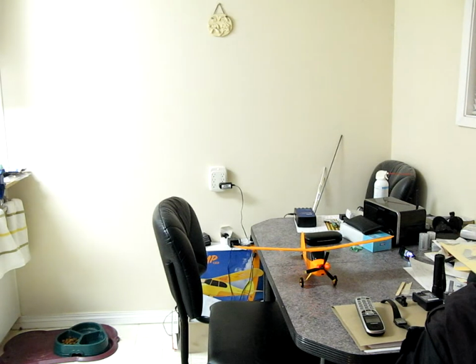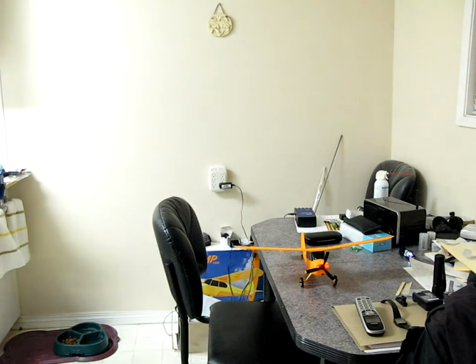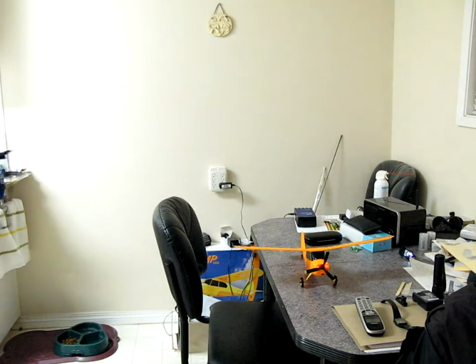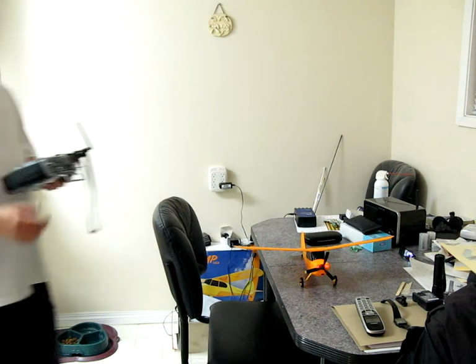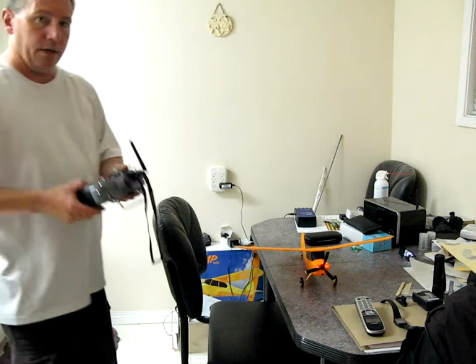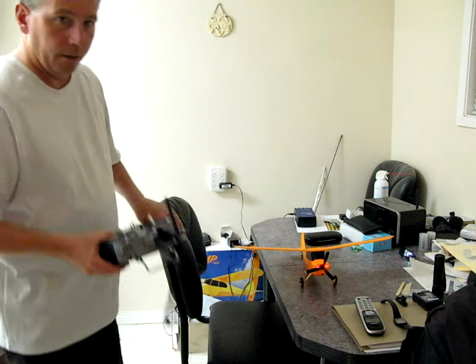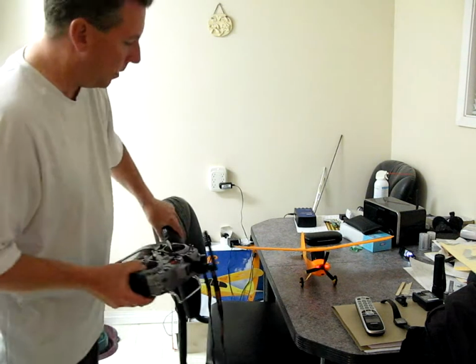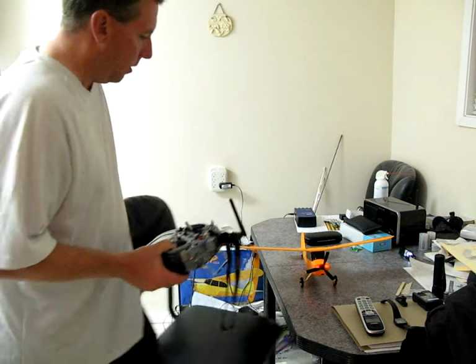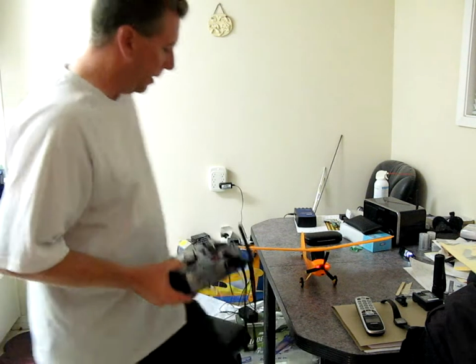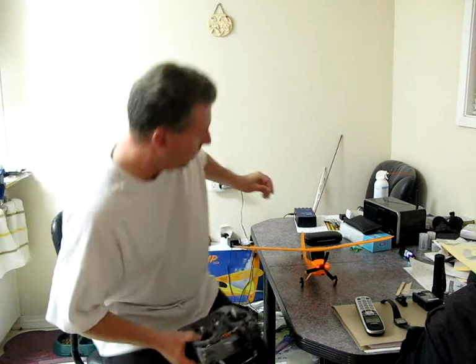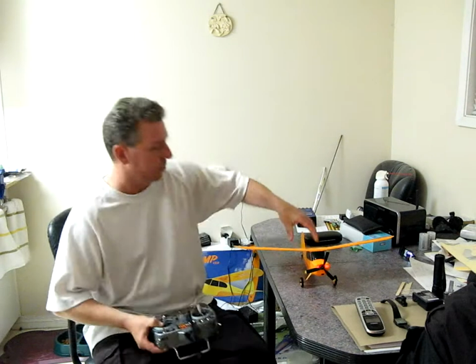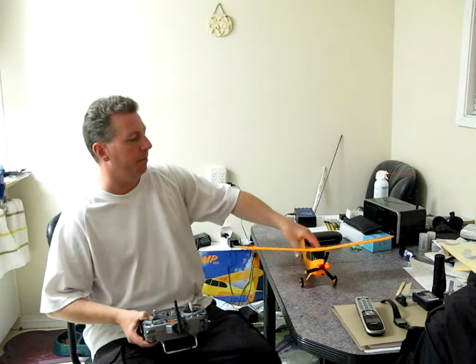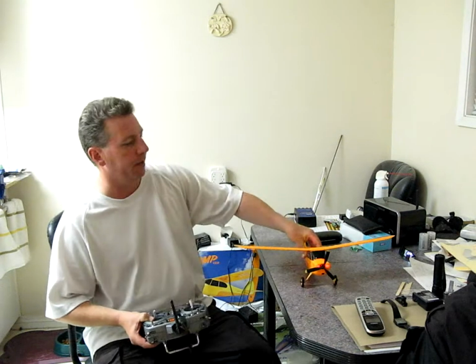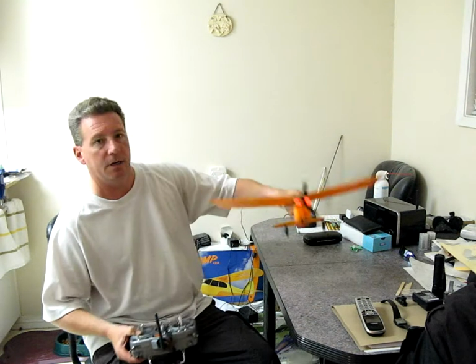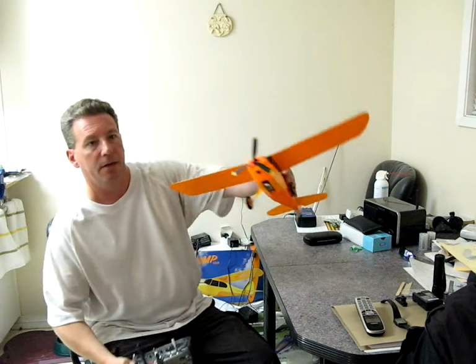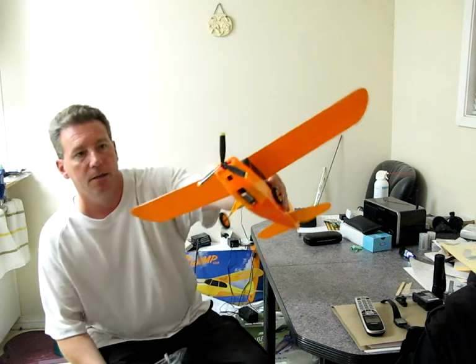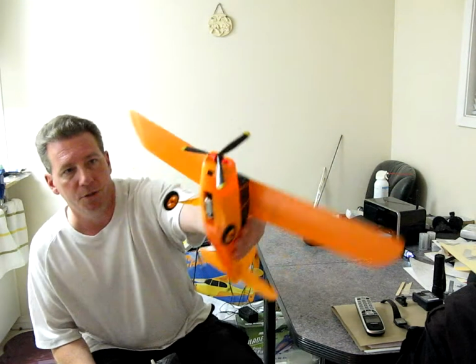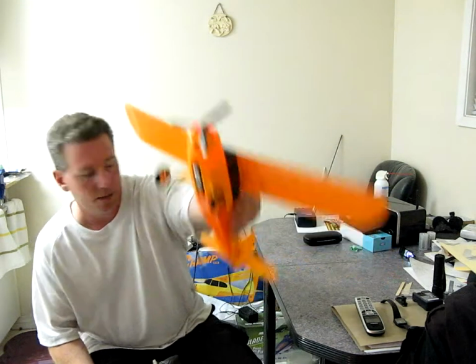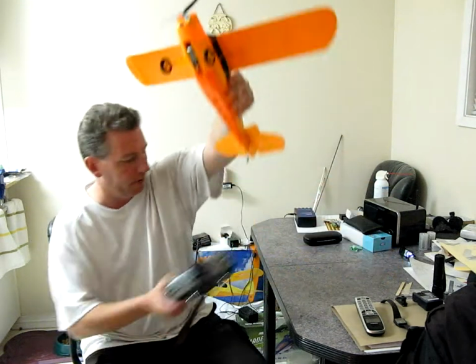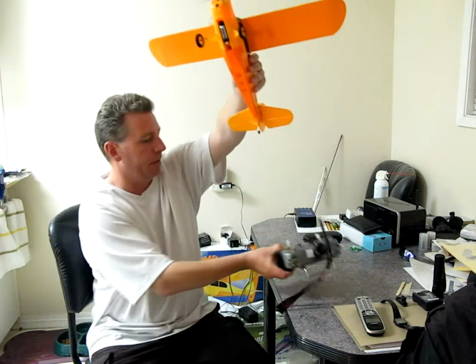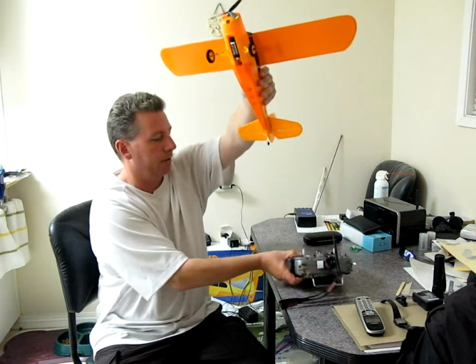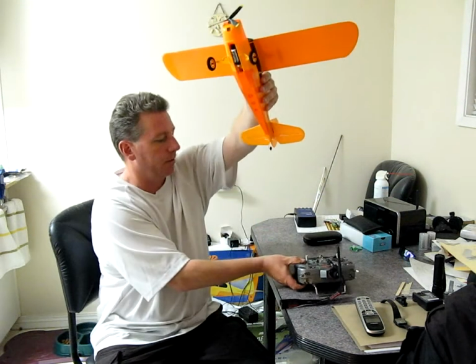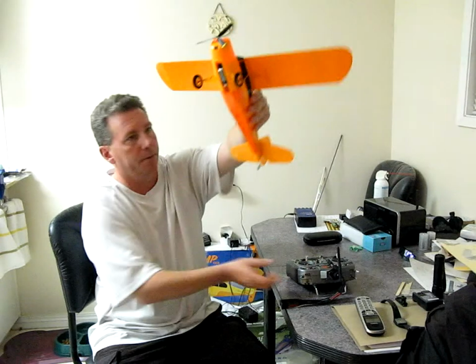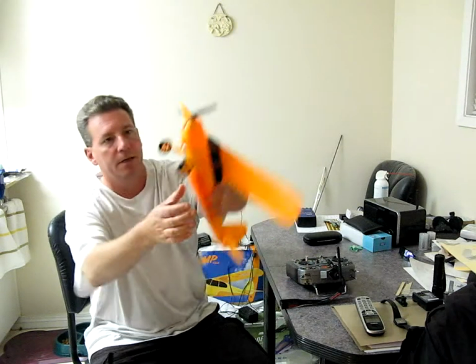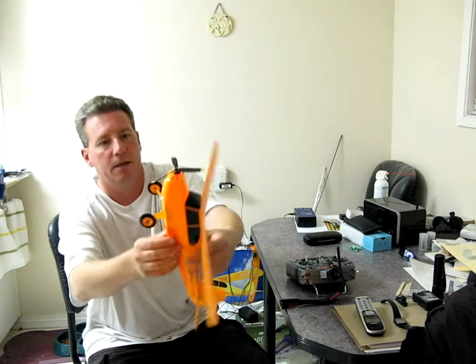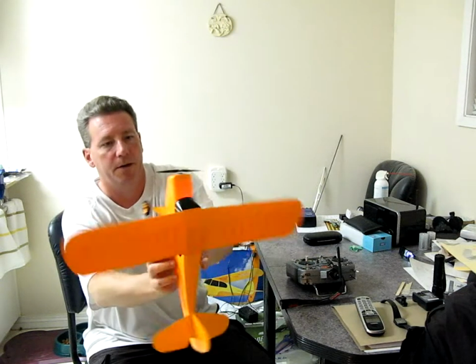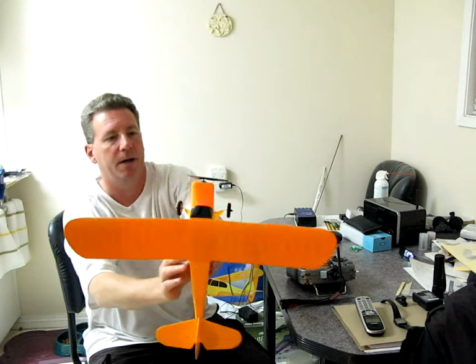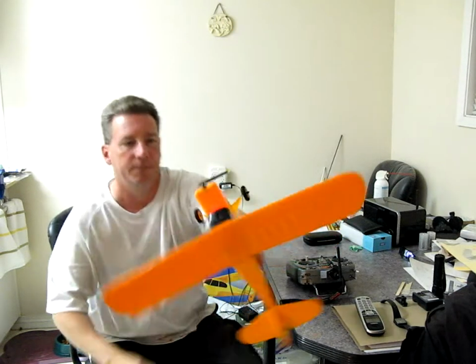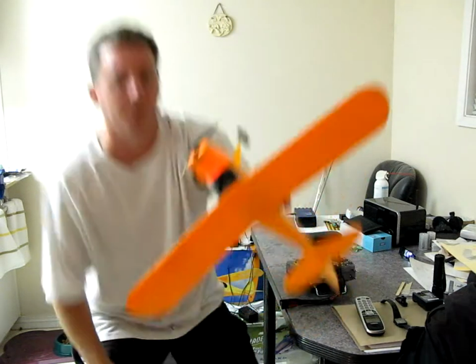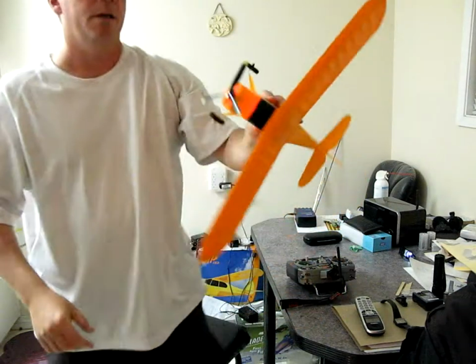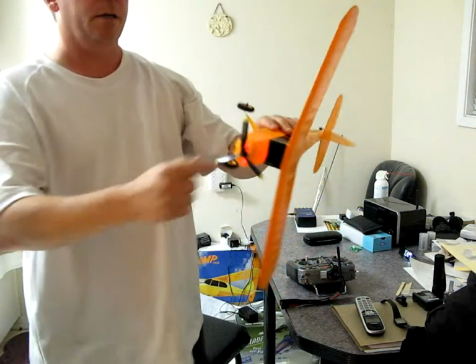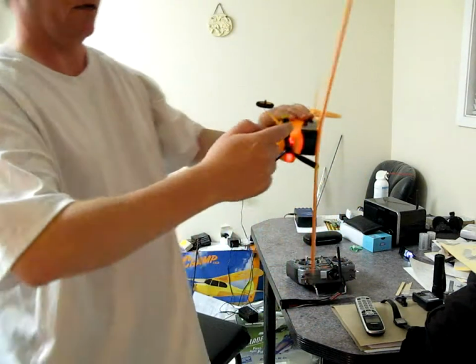This is Sky Cadet here. I'm just doing a quick video on my brushless champ. I'm just going to give a little zoom in here. As you can see, it's already turned on, paired to my DX6i.